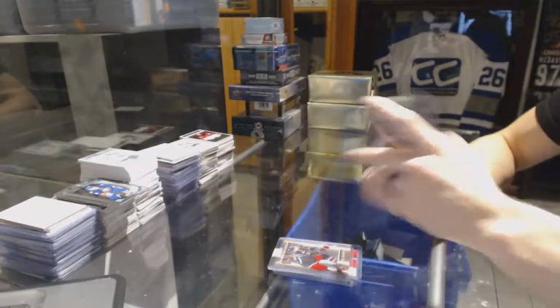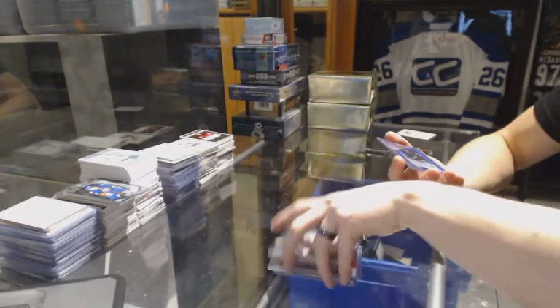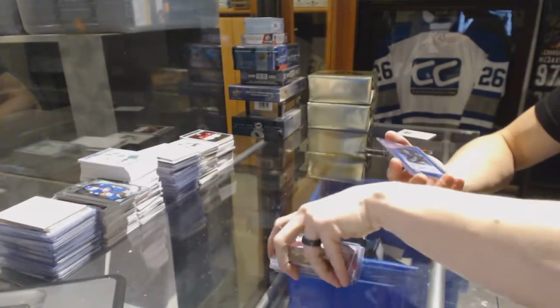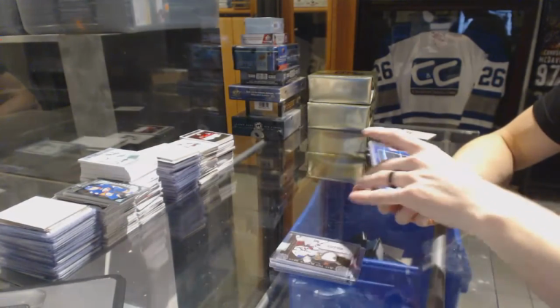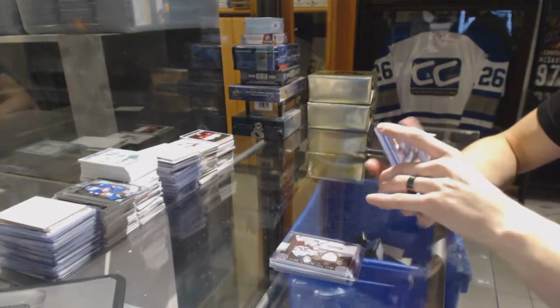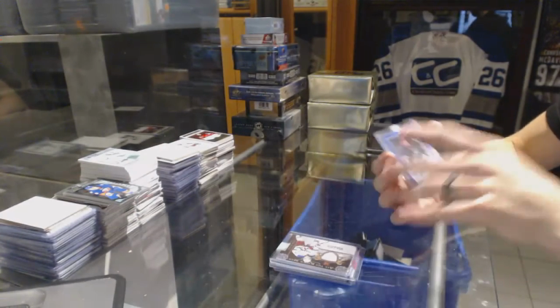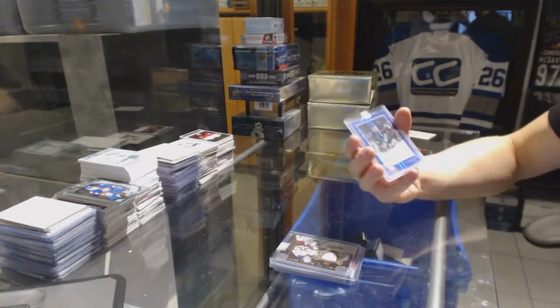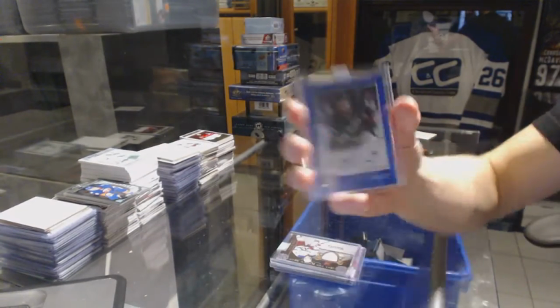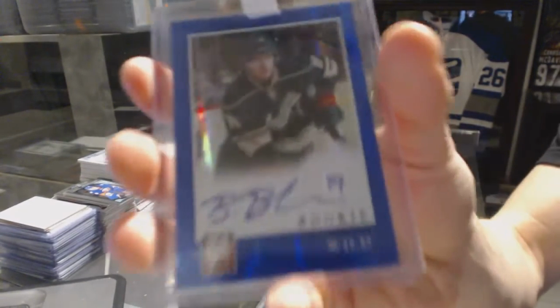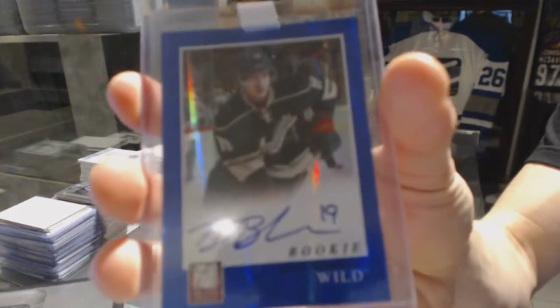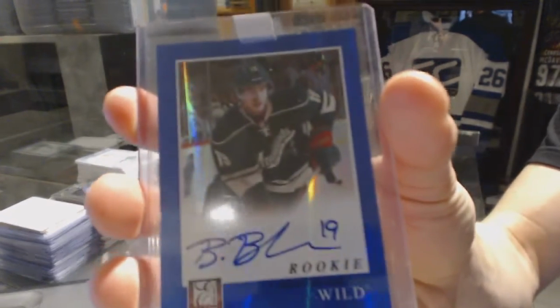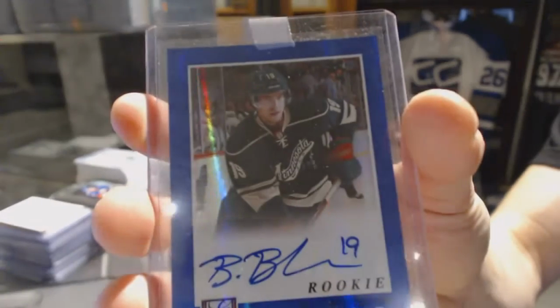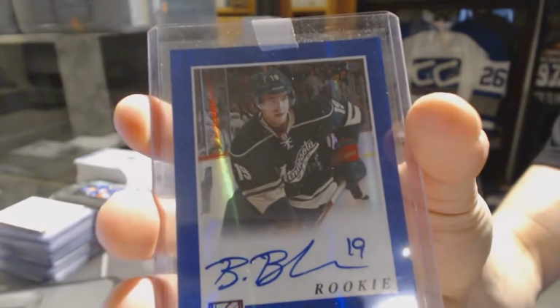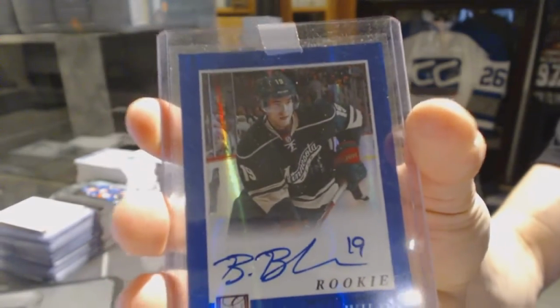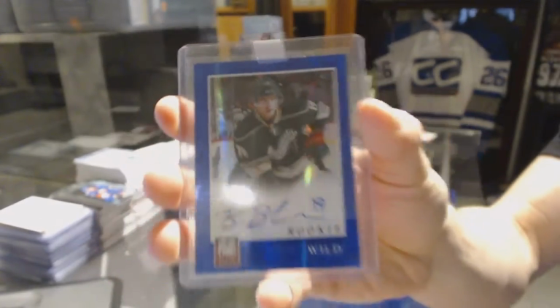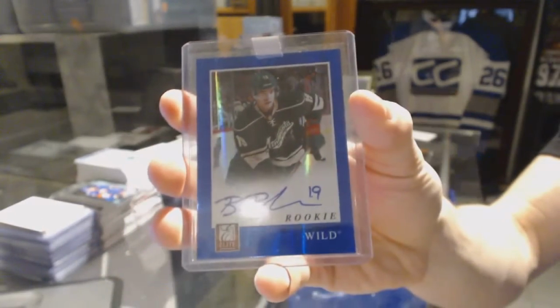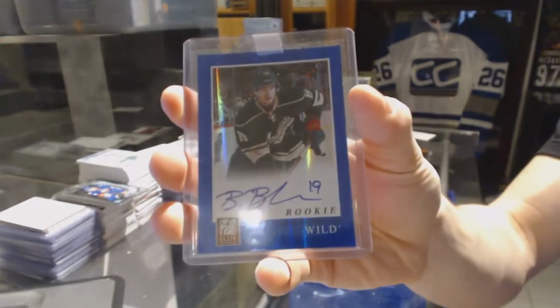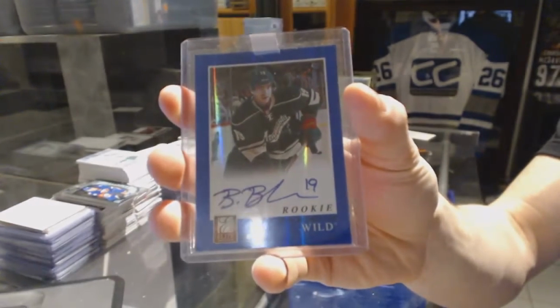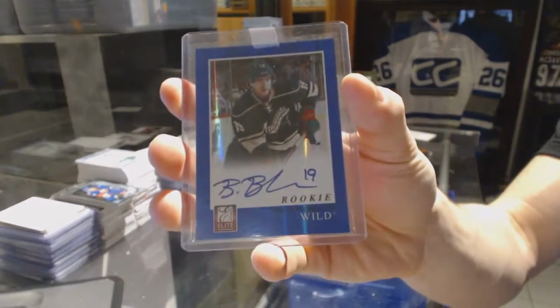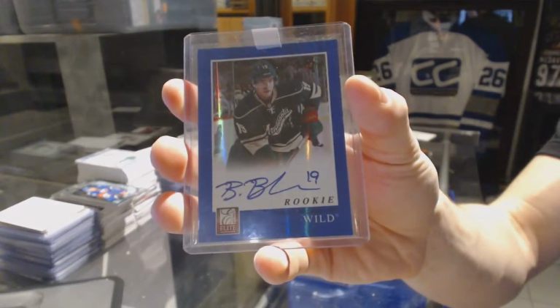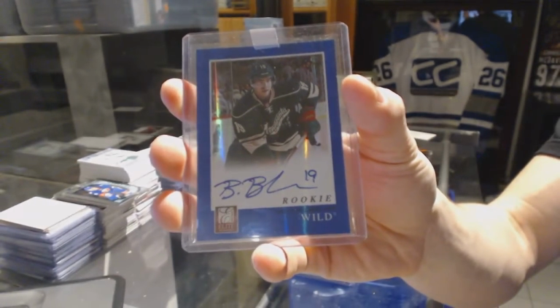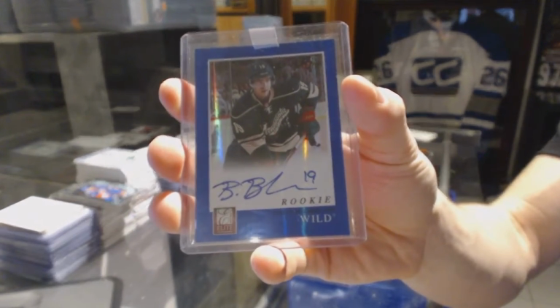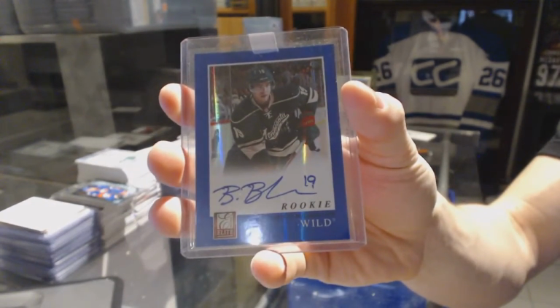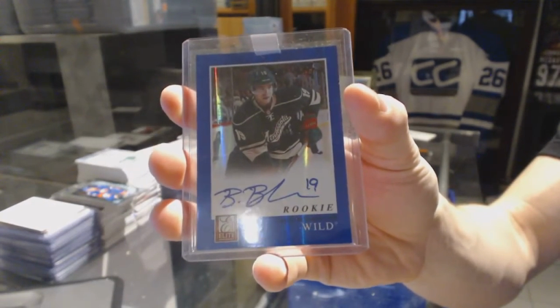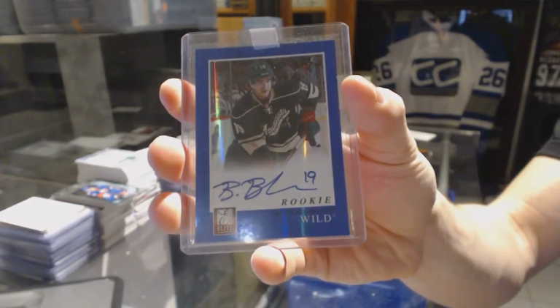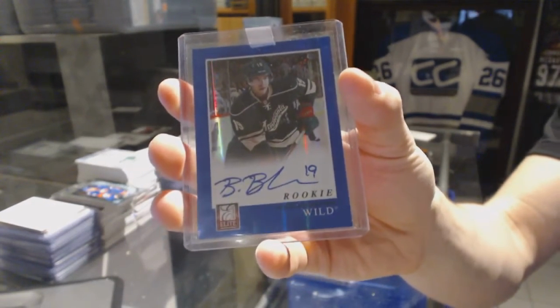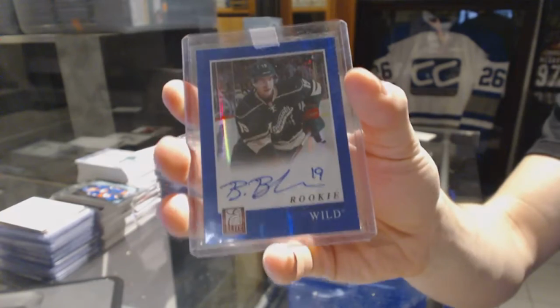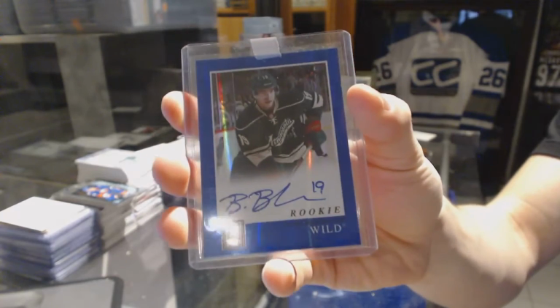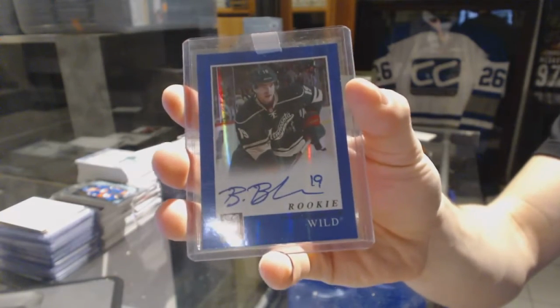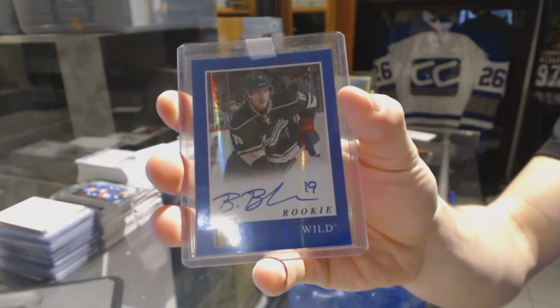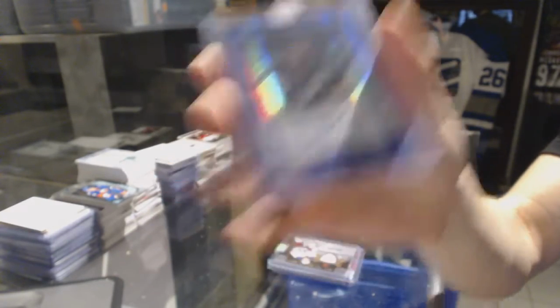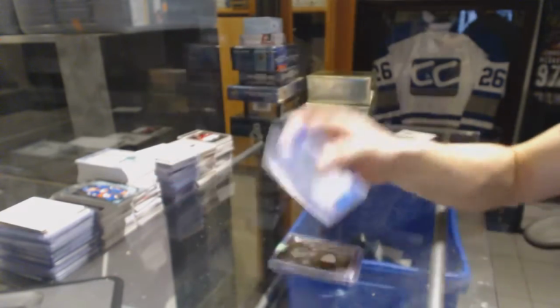And we've got an 11-12 Panini Elite Rookie Autograph for the Minnesota Wild — Brett Bomer.